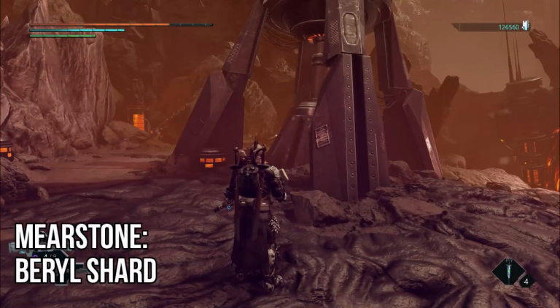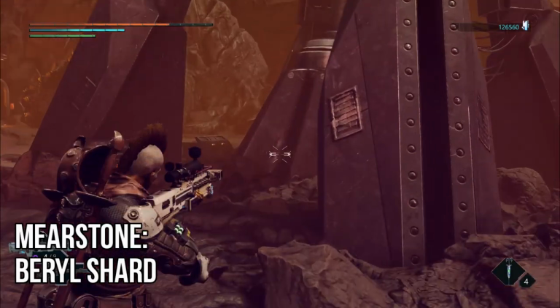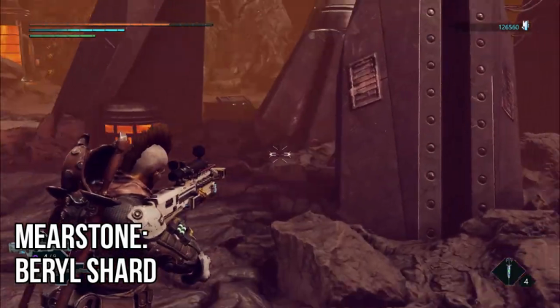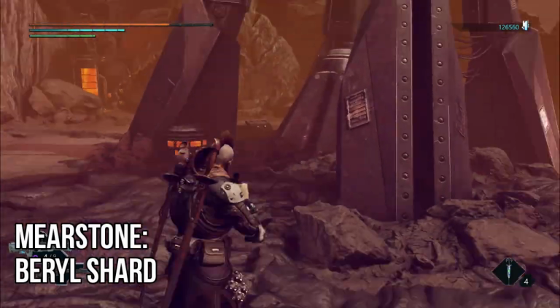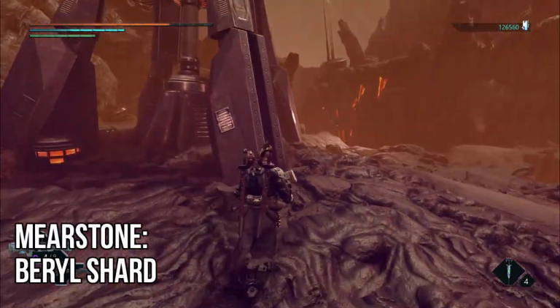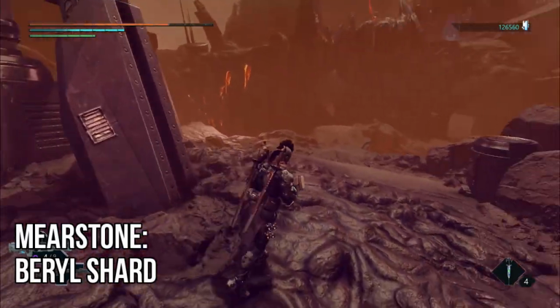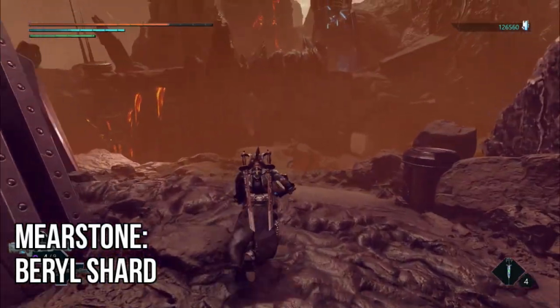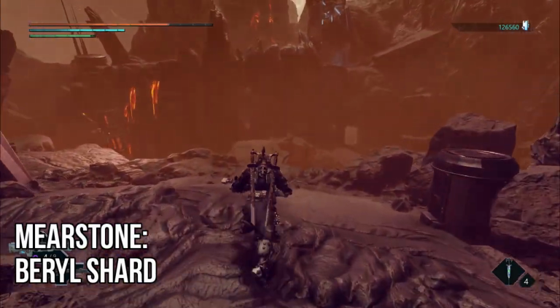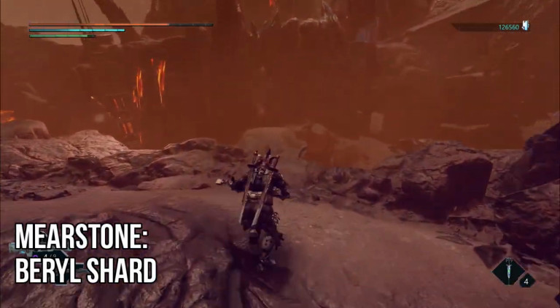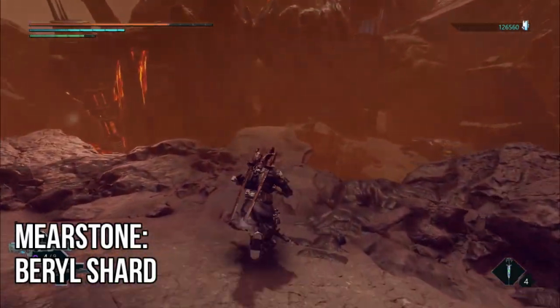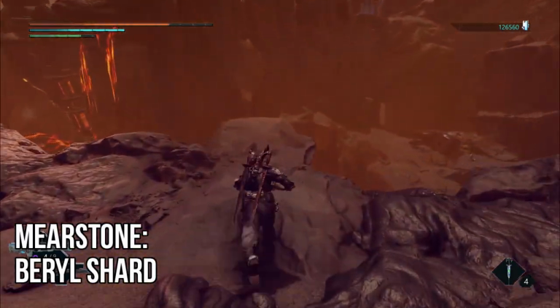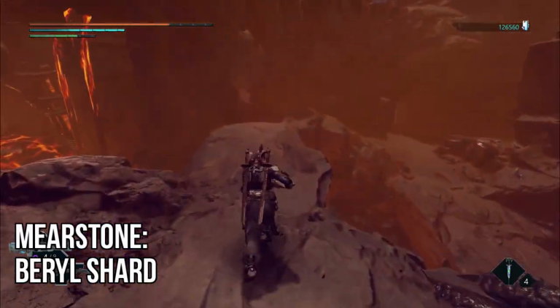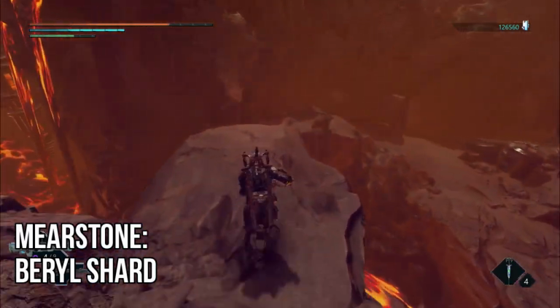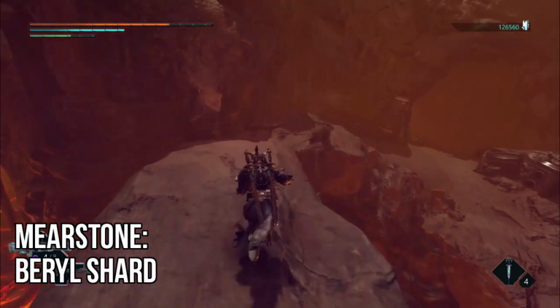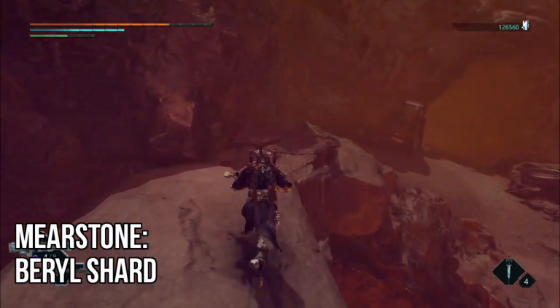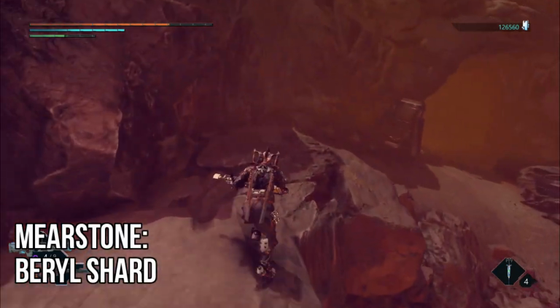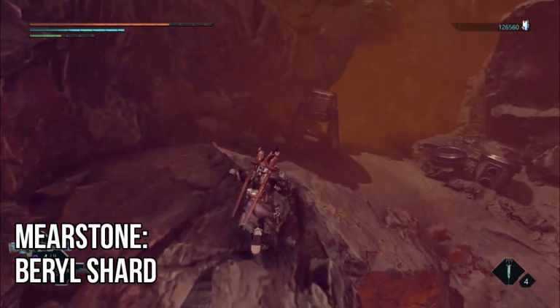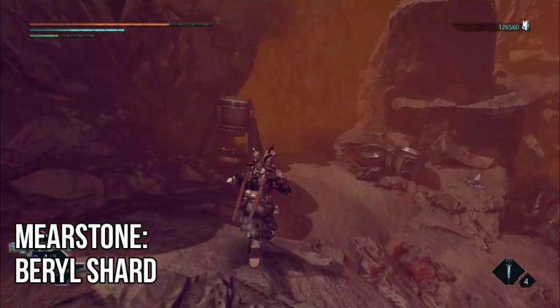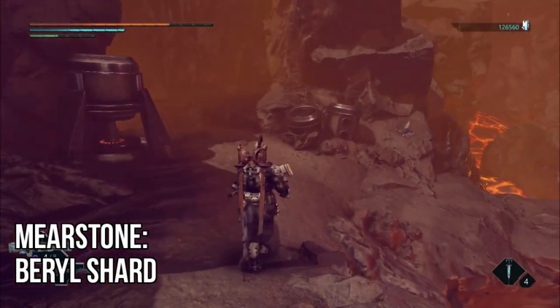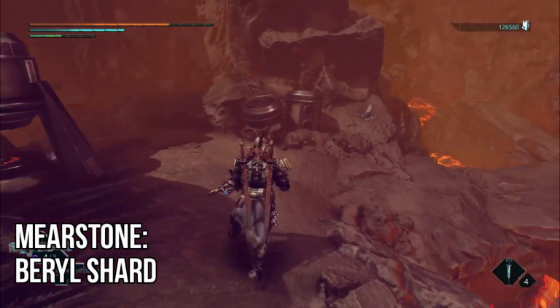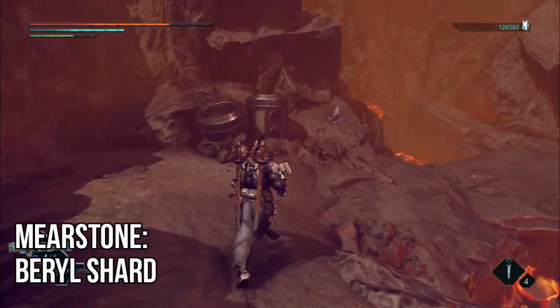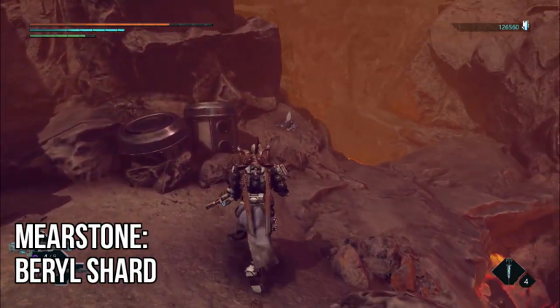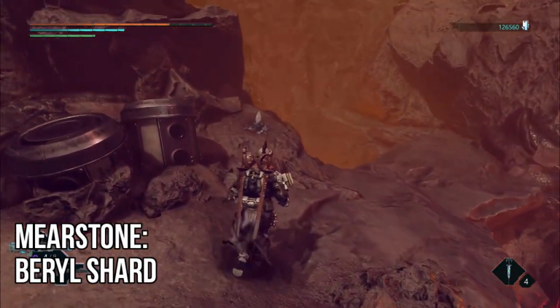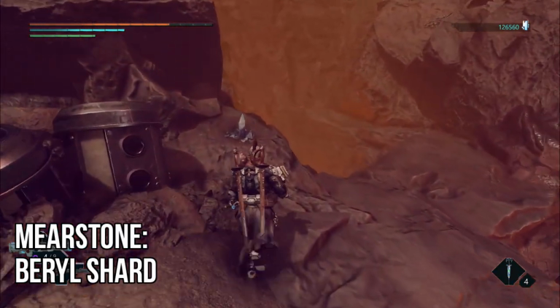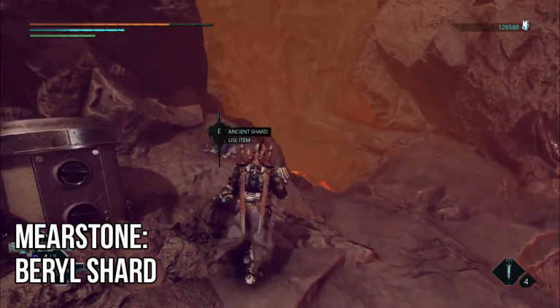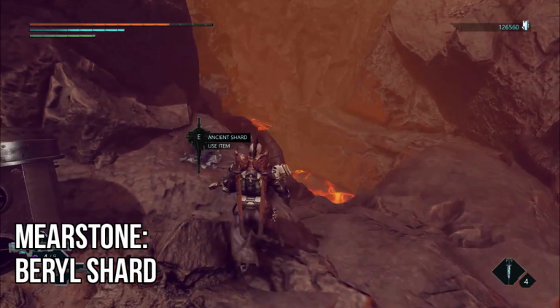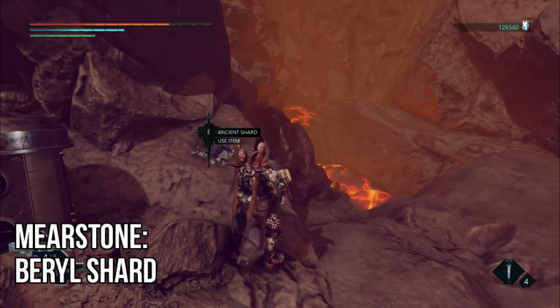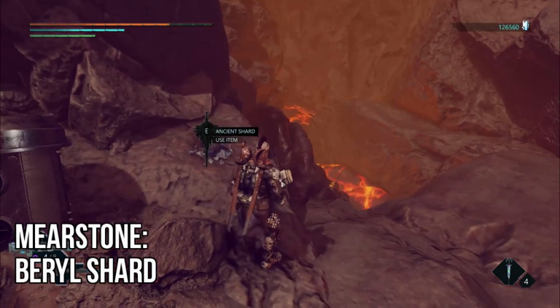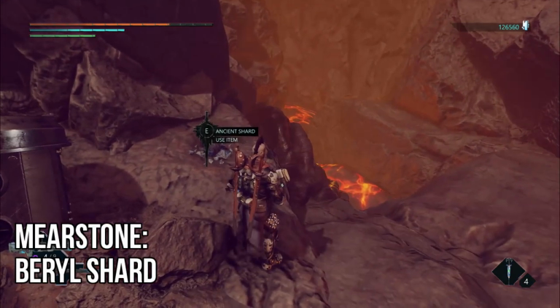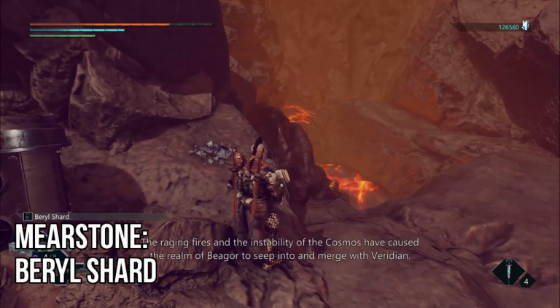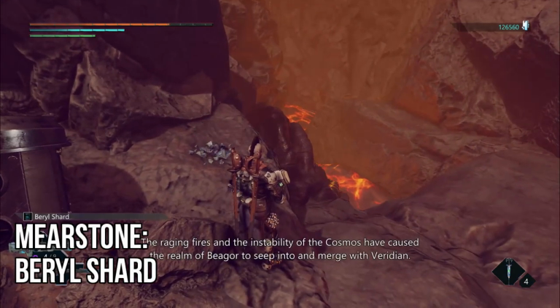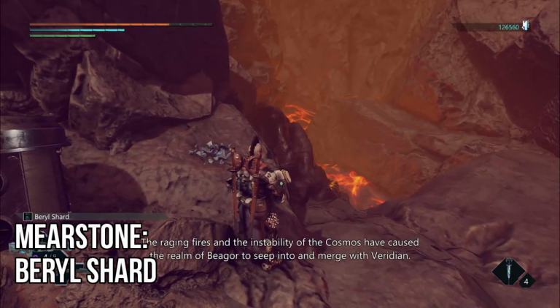Using the same point of interest as our next guide, we're going to go to the exact same location — cross the bridge past the lava towards the cave entrance — except this time you're going to go to the right-hand side, and follow the path down a little. Just at the edge of the cliff is your collectible.